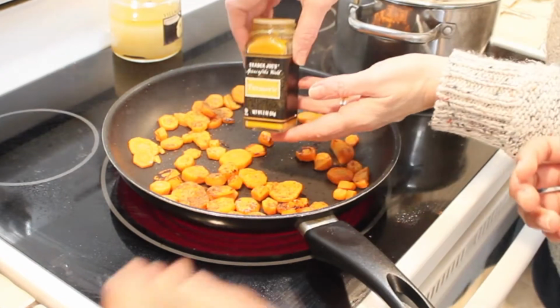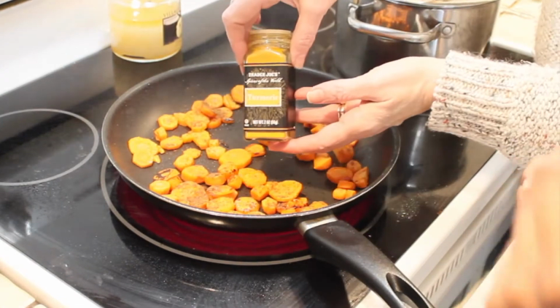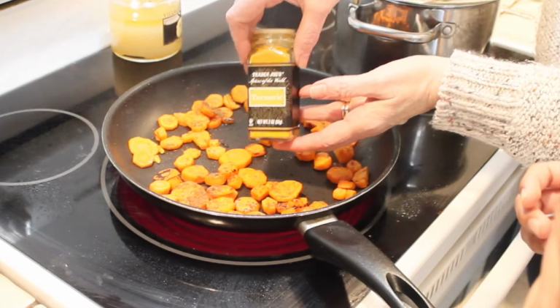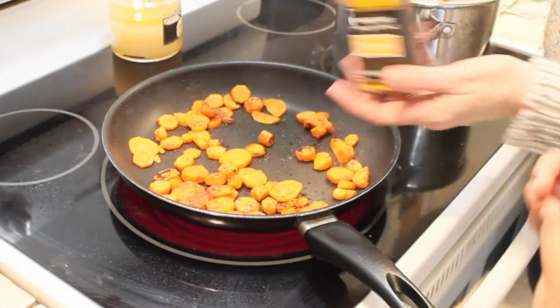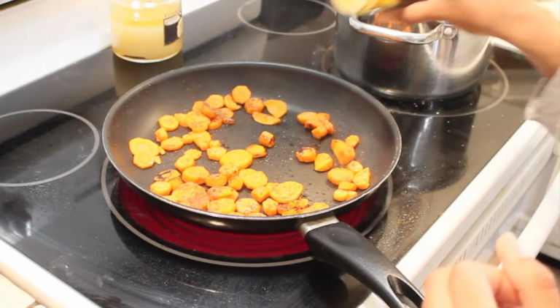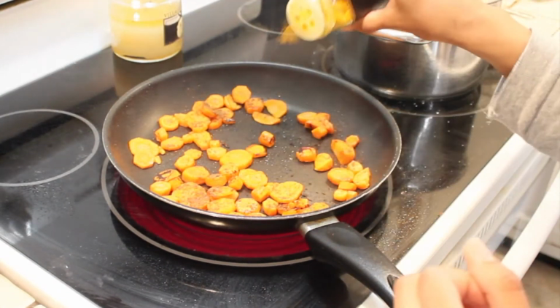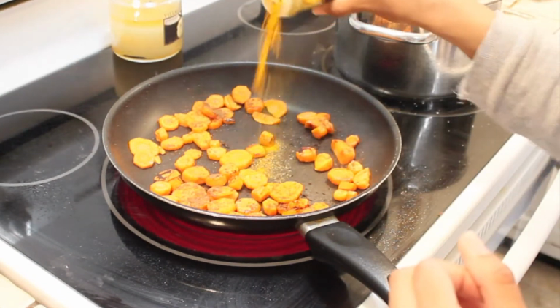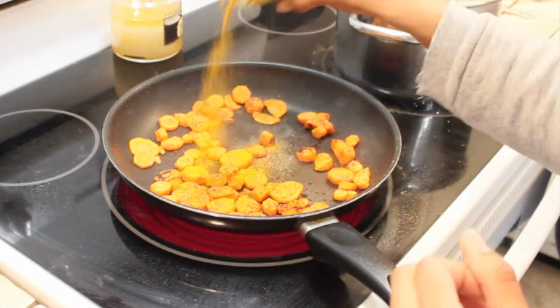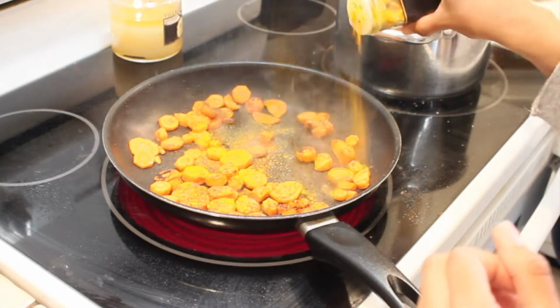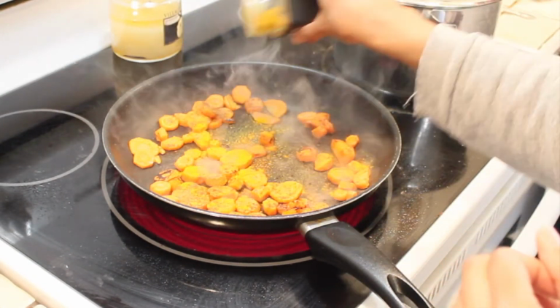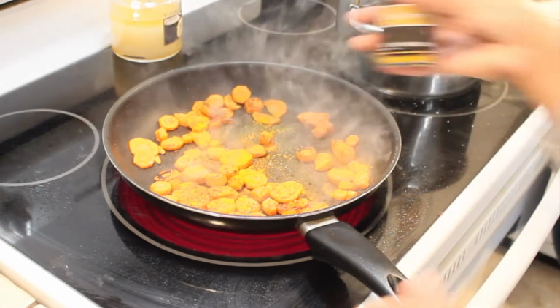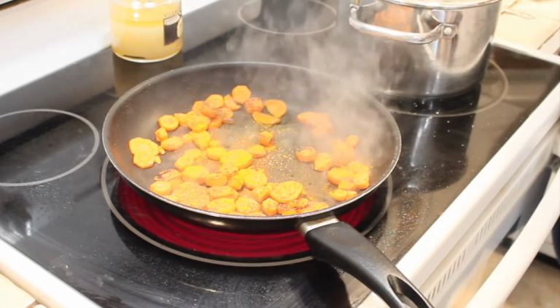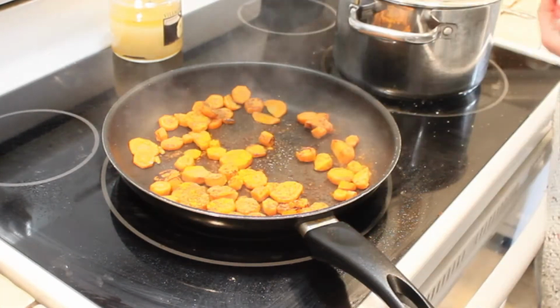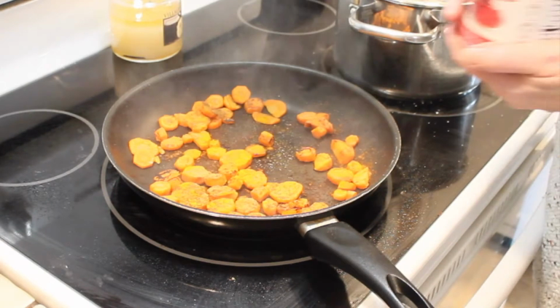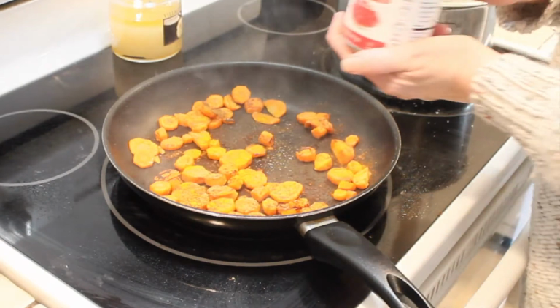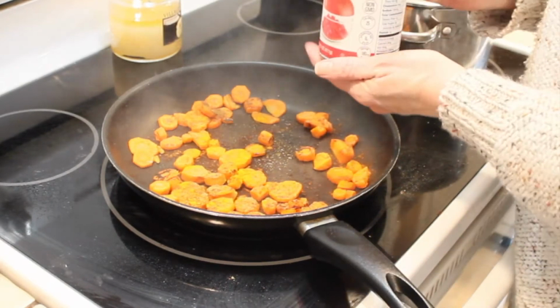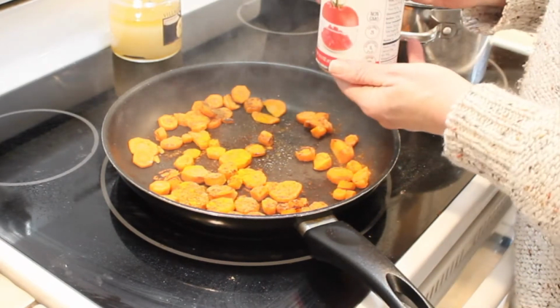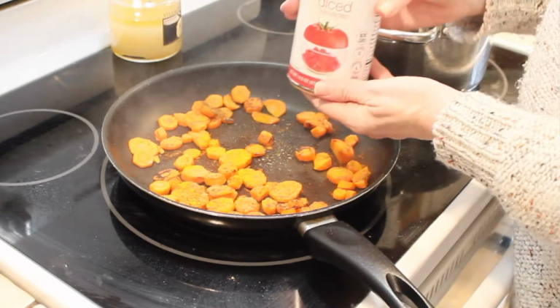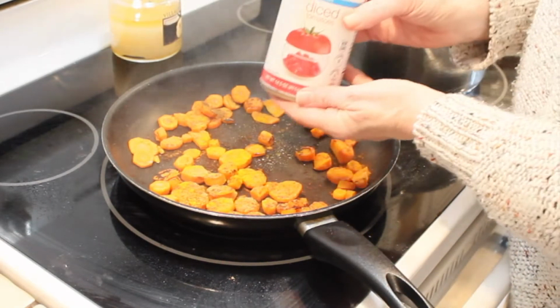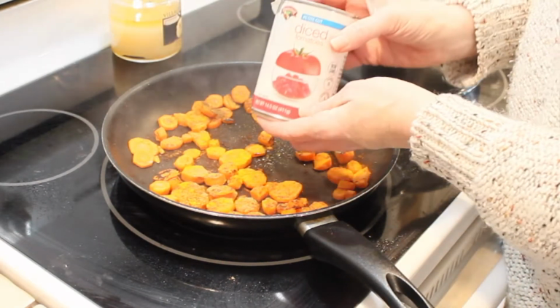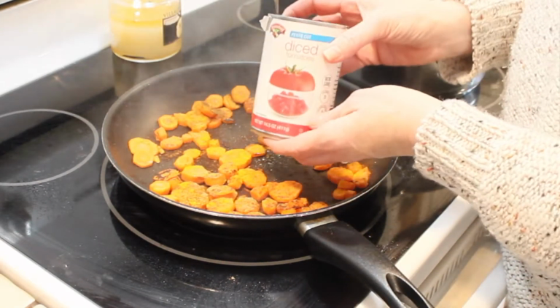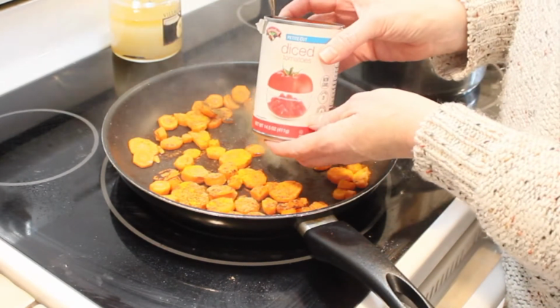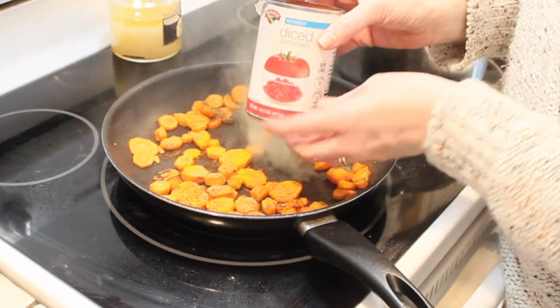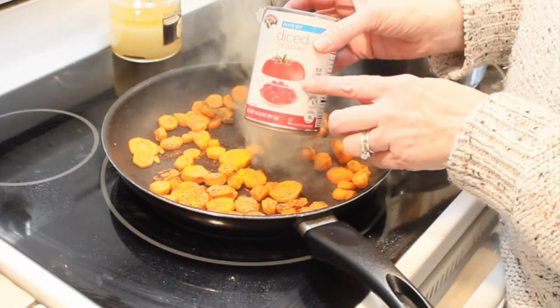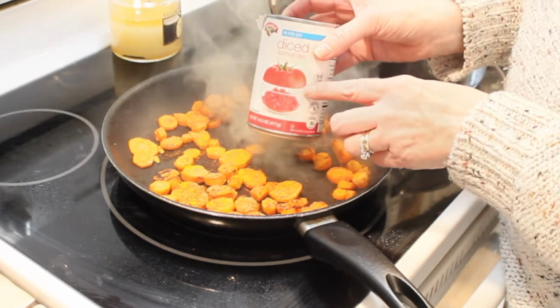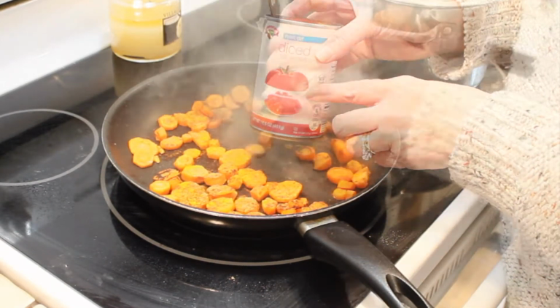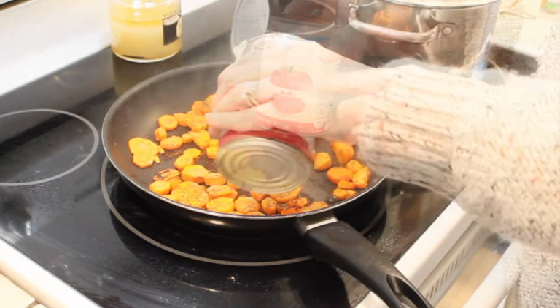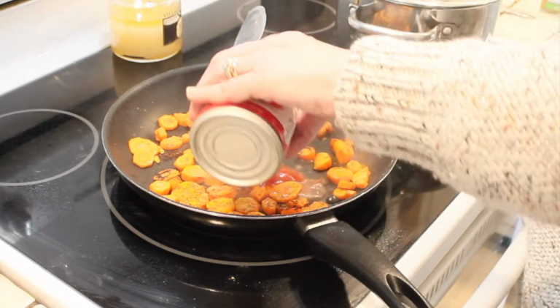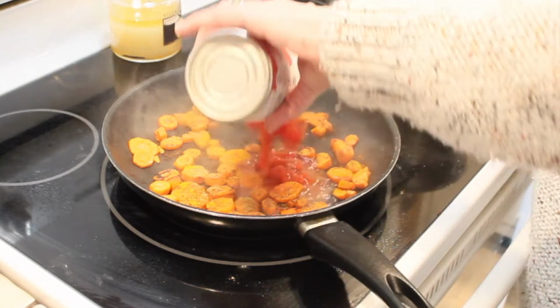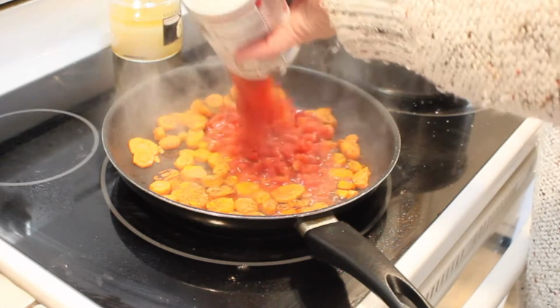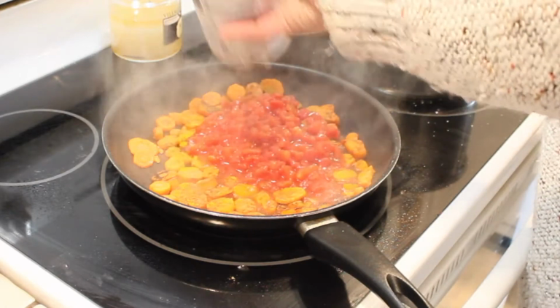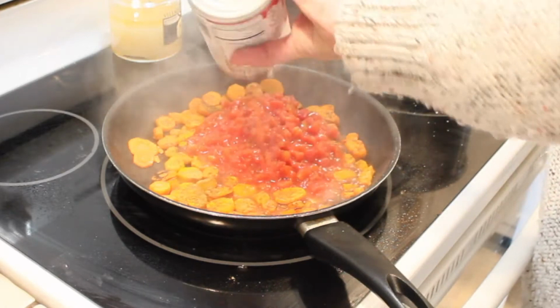Now I'm adding a teaspoon and a half of turmeric. I don't want my spices to burn, so I'm immediately adding 14 and a half ounces of diced canned tomatoes.